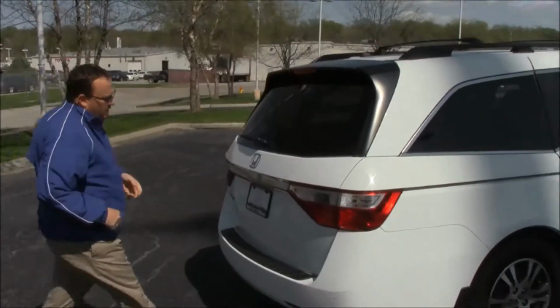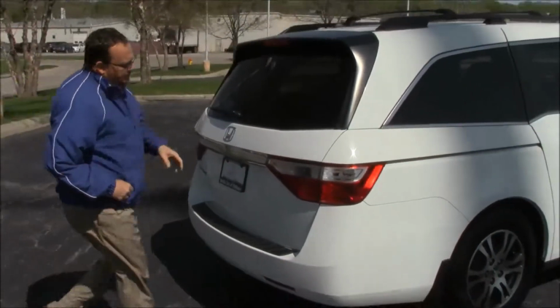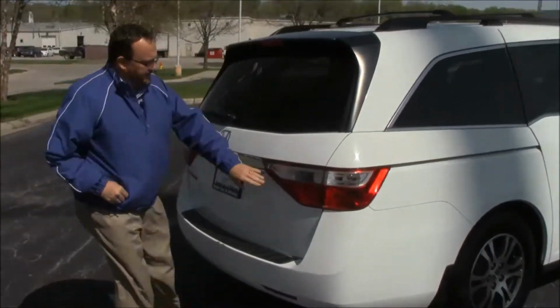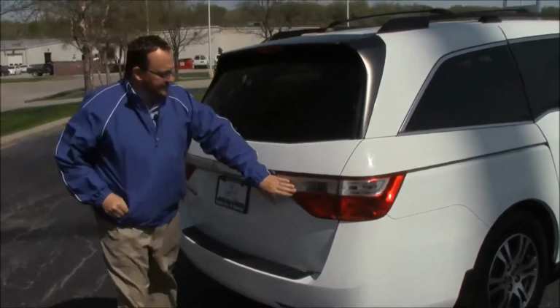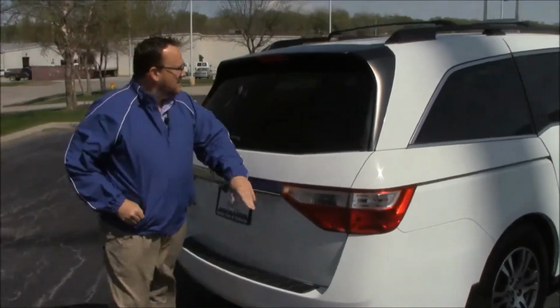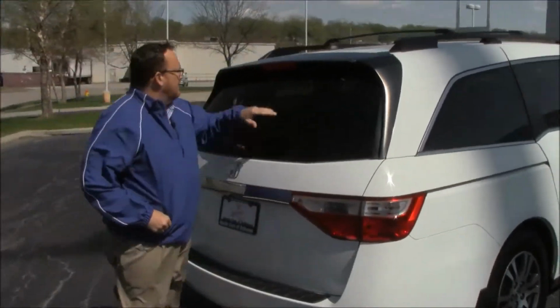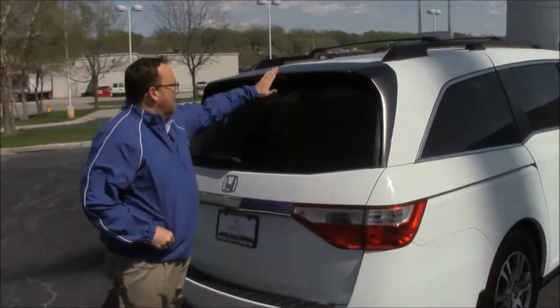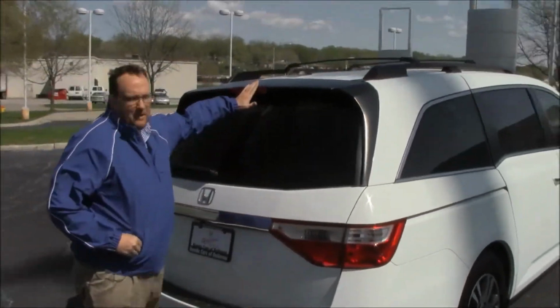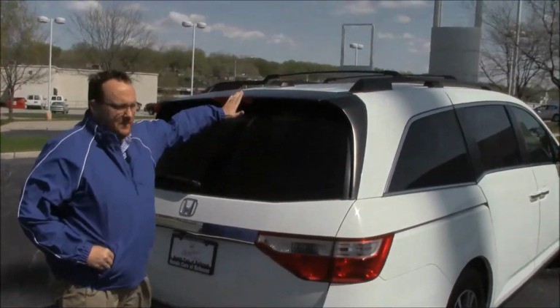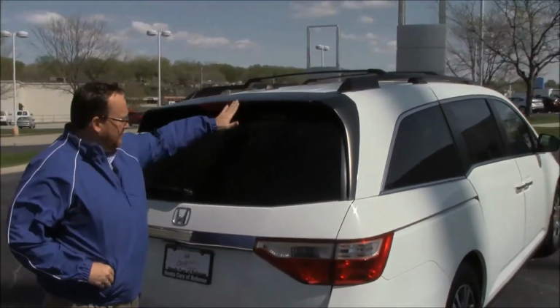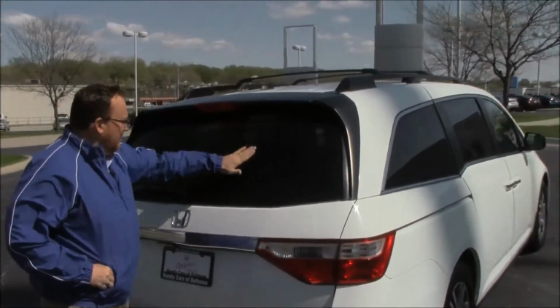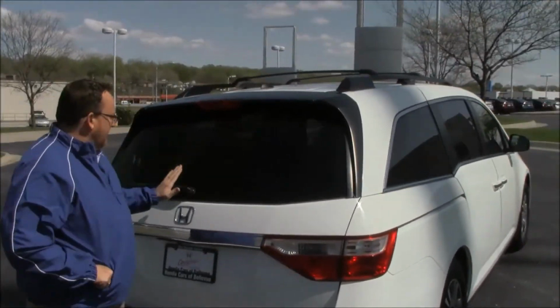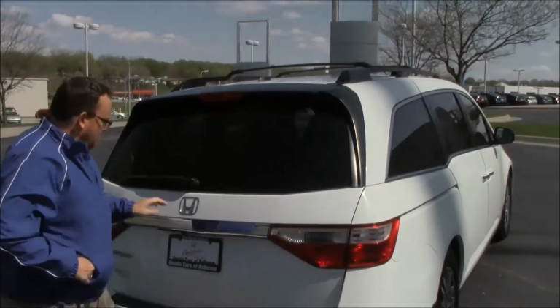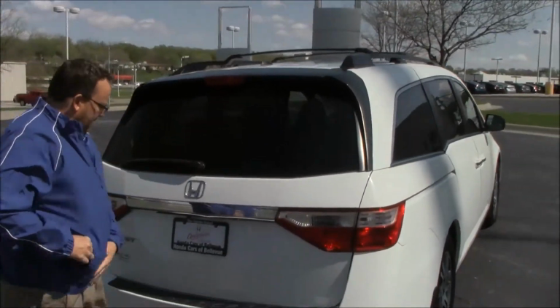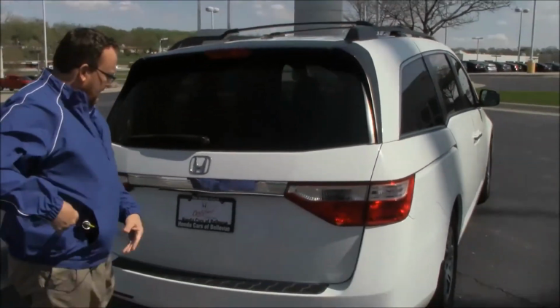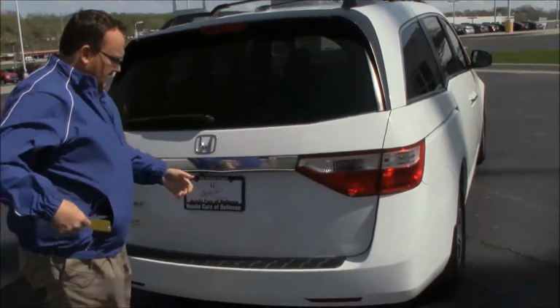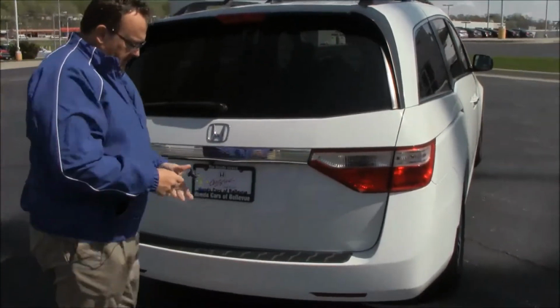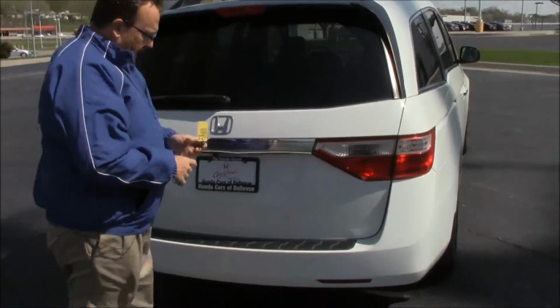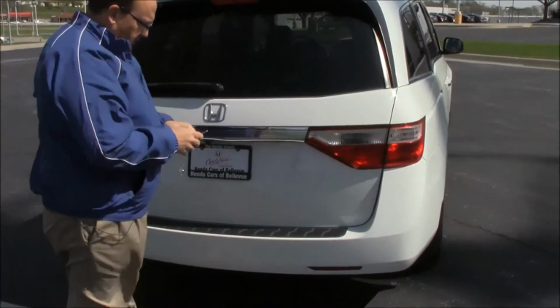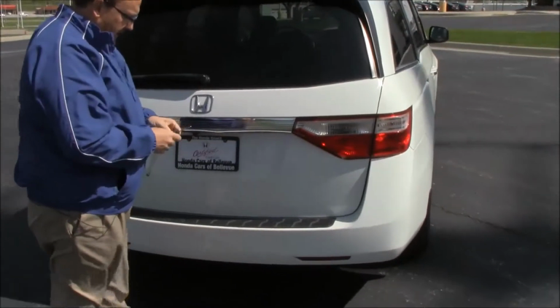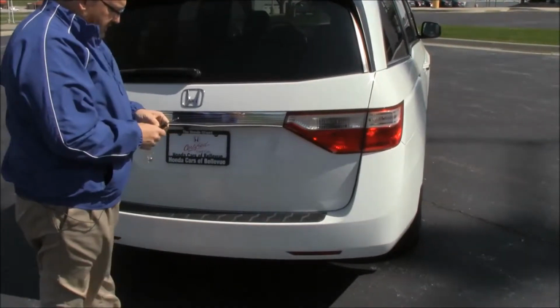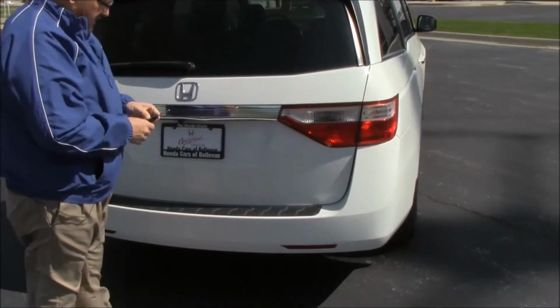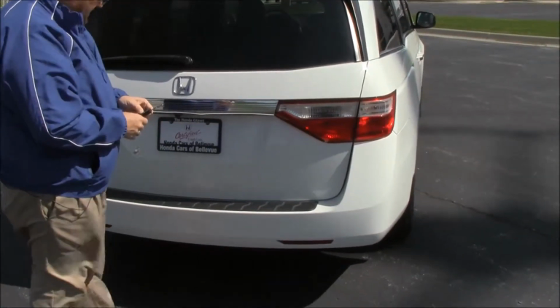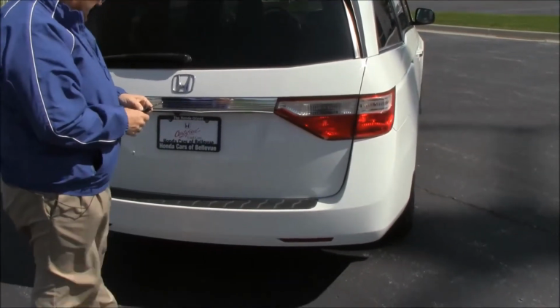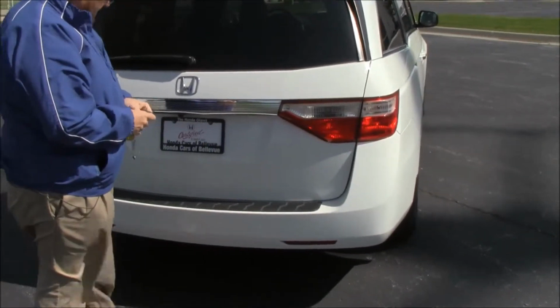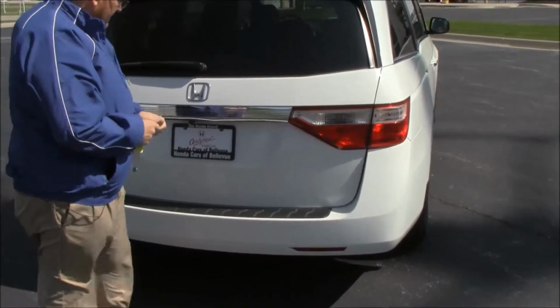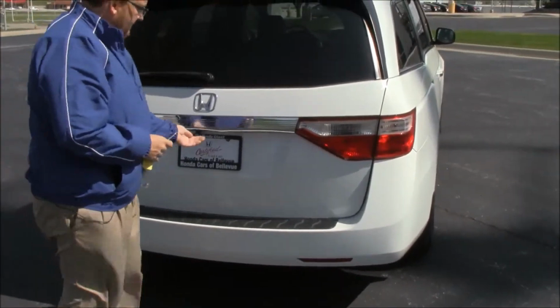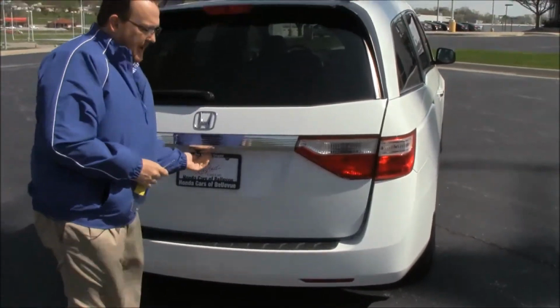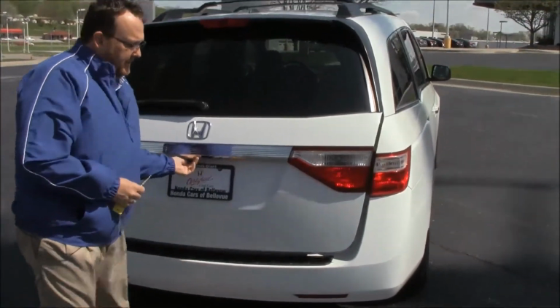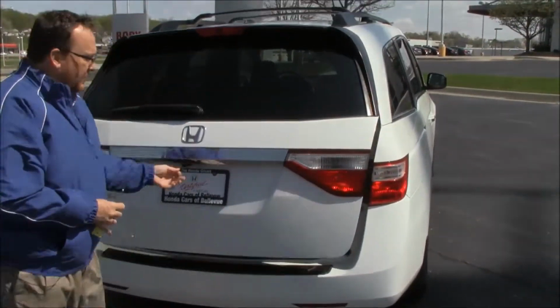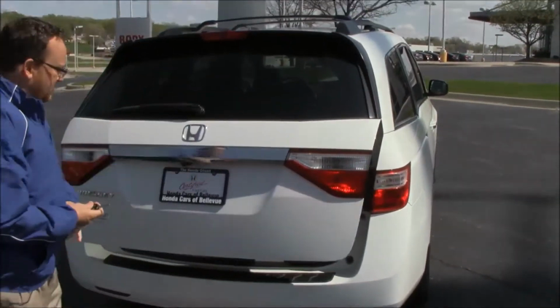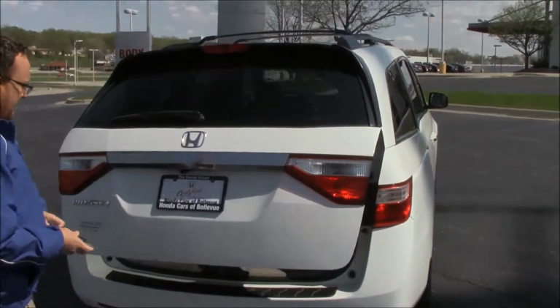Wrap-around tail lights, high mount brake light, rear defrost and wiper, power rear hatch, and the Odyssey does have the backup camera which is standard.